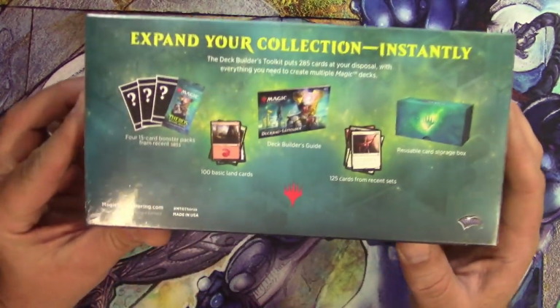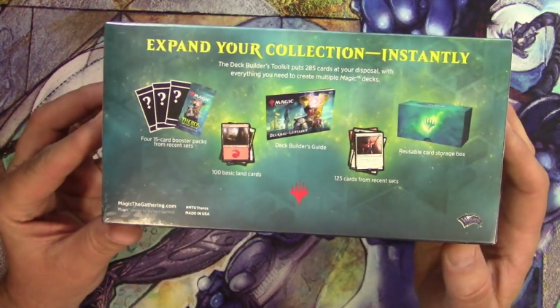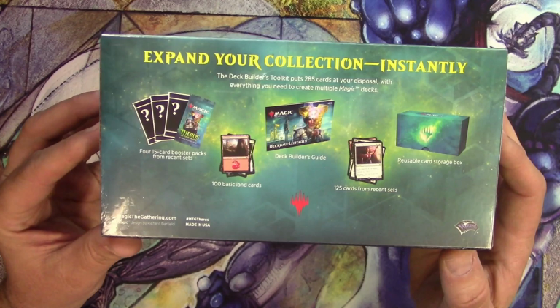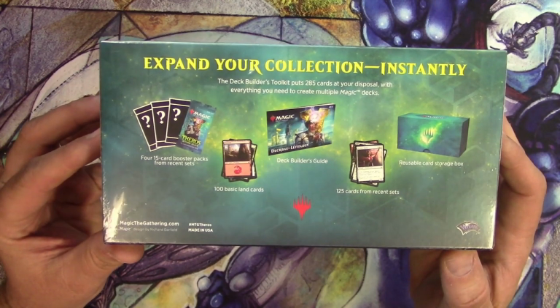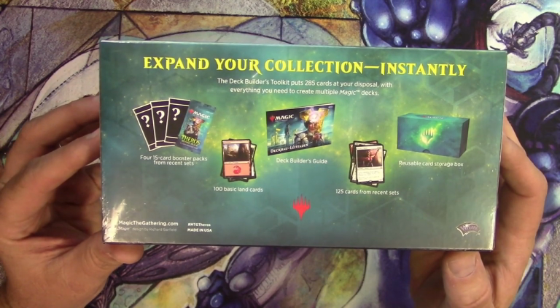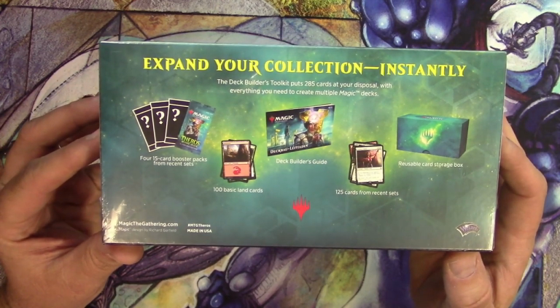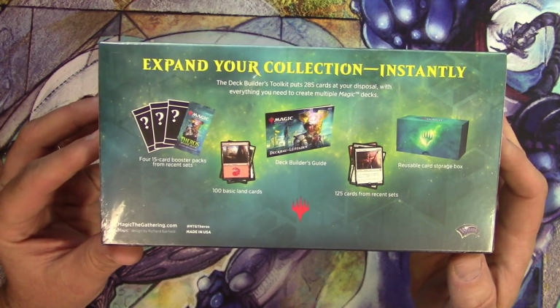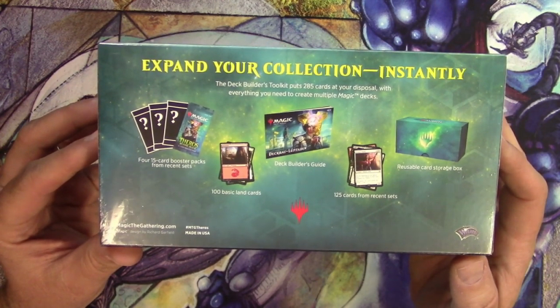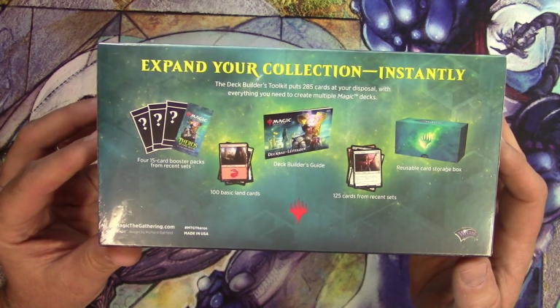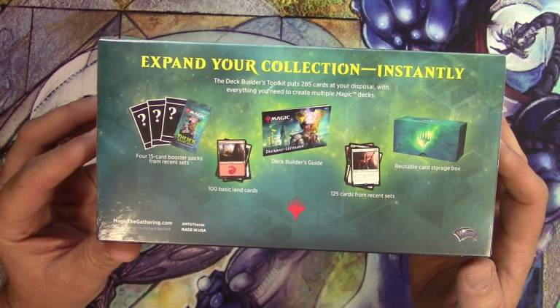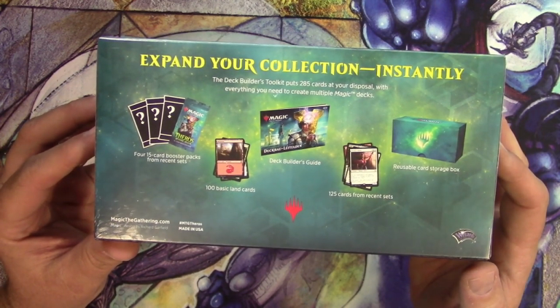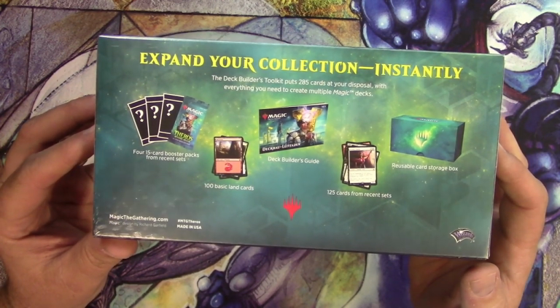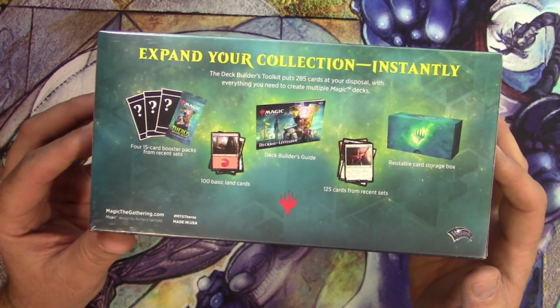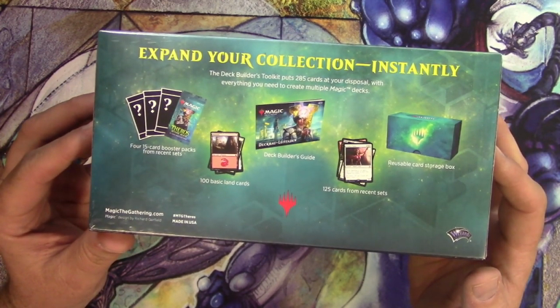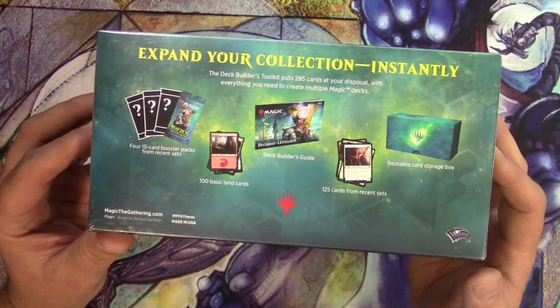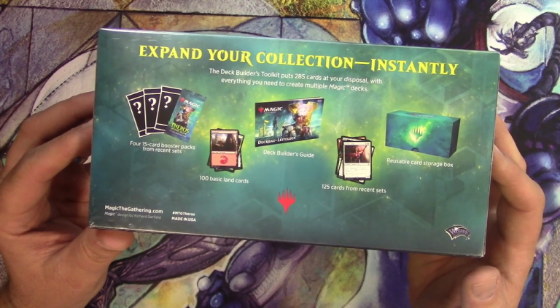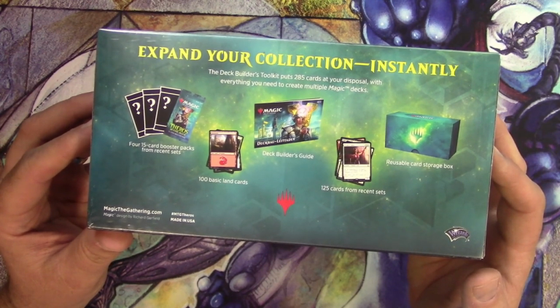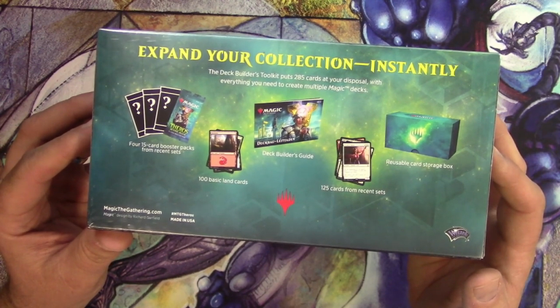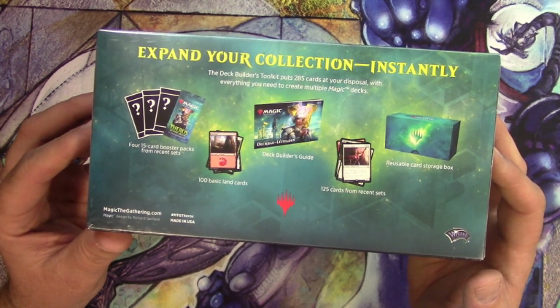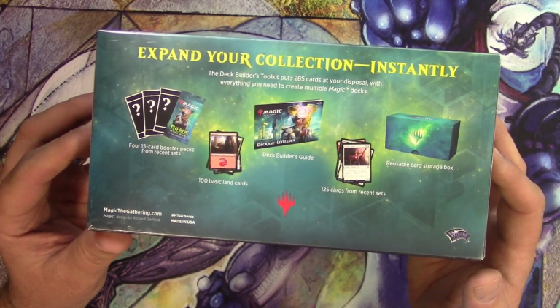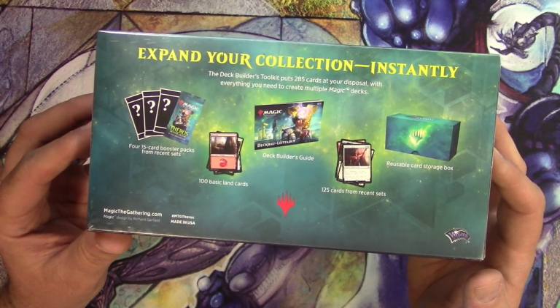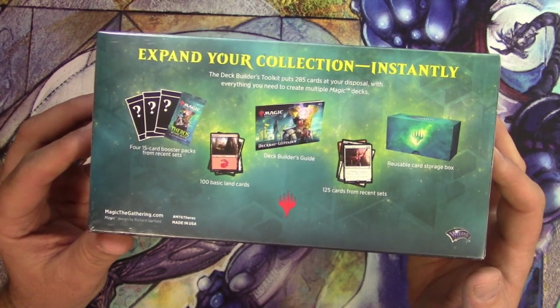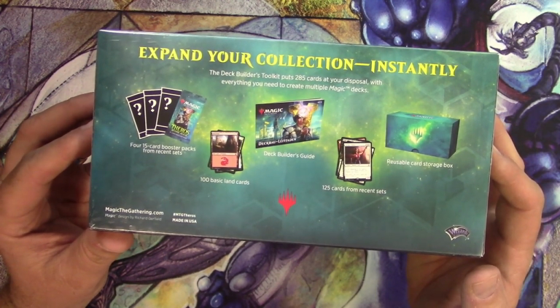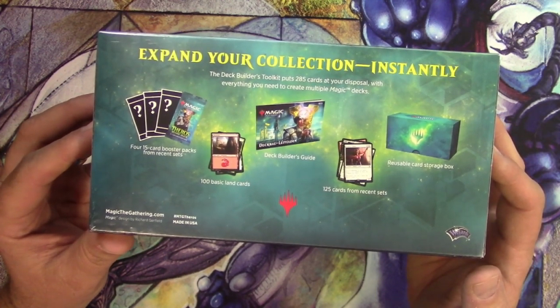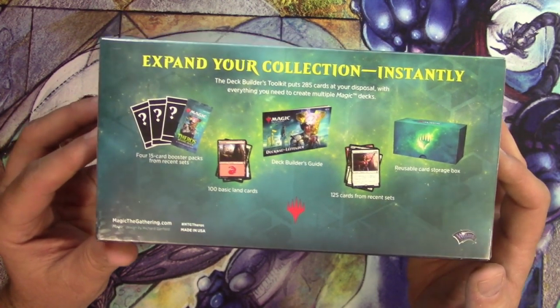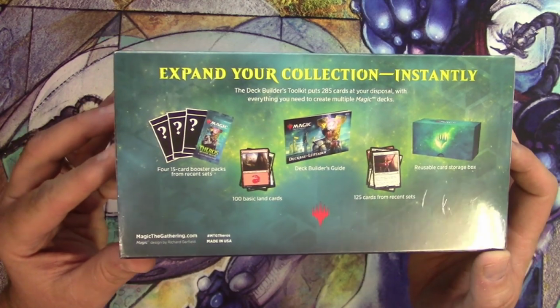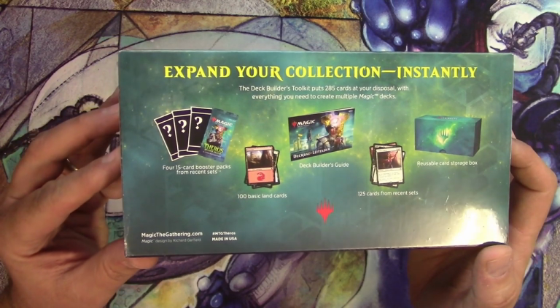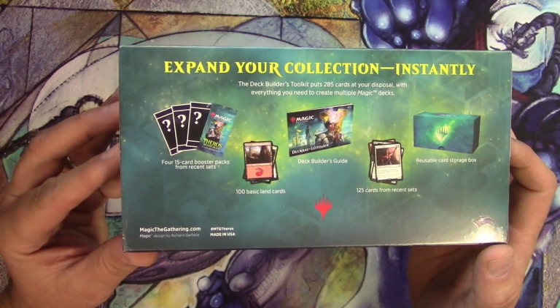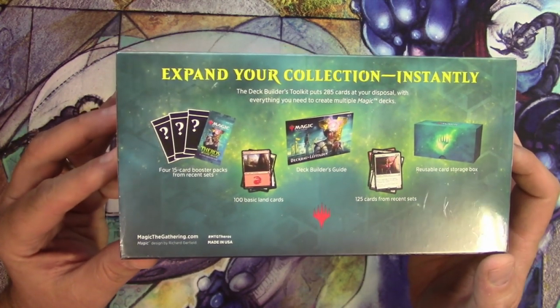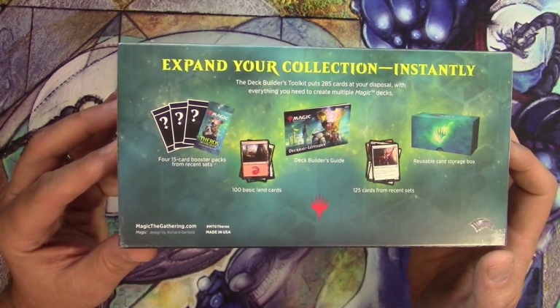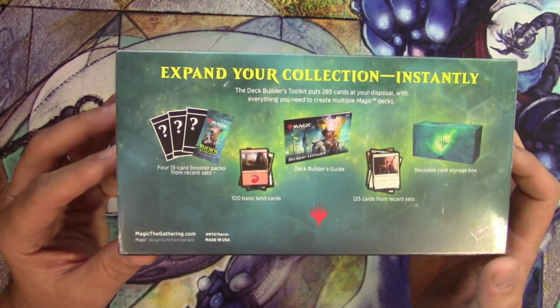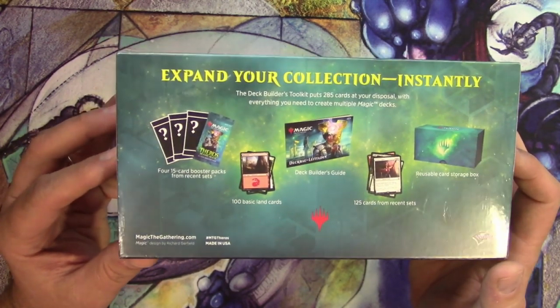It has got 100 basic land cards, a Deck Builders Guide, 125 cards from recent sets, a reusable card storage box, but more importantly it's got four 15-card booster packs from recent sets.